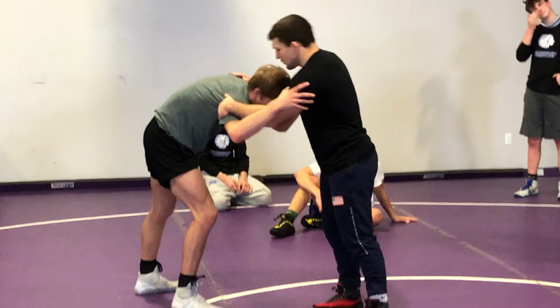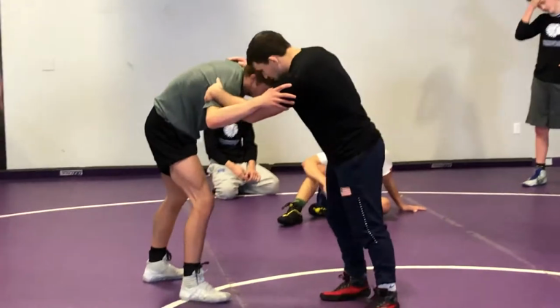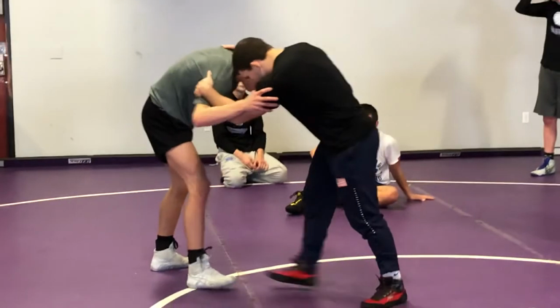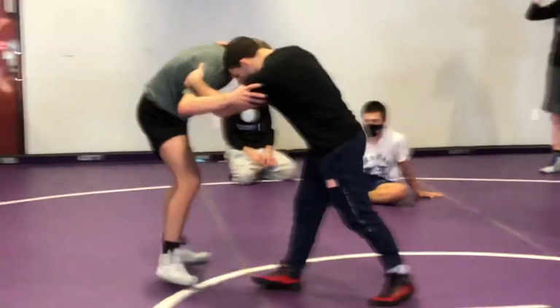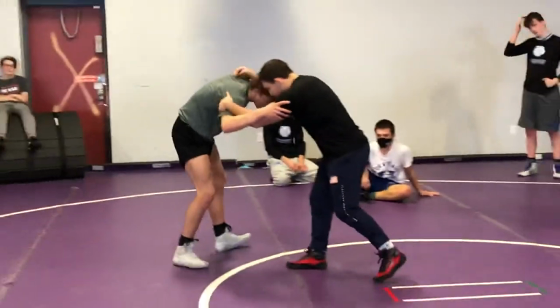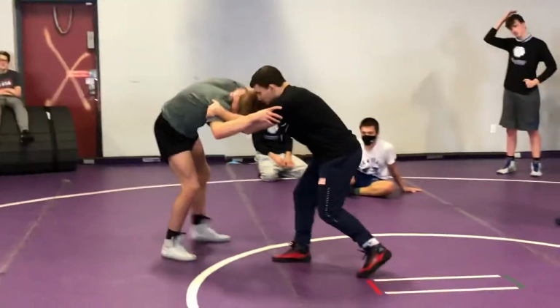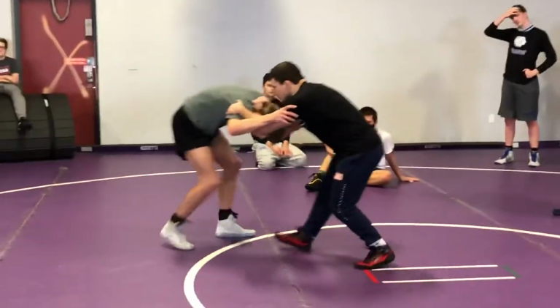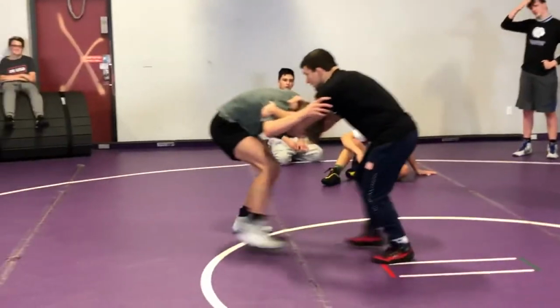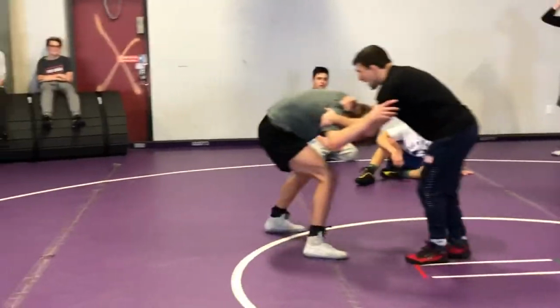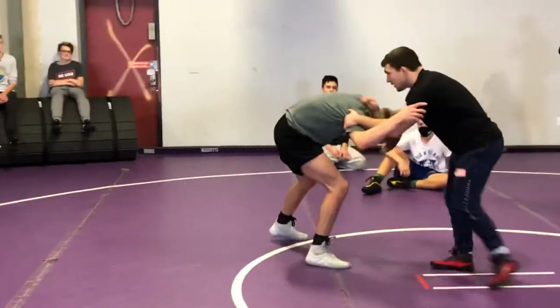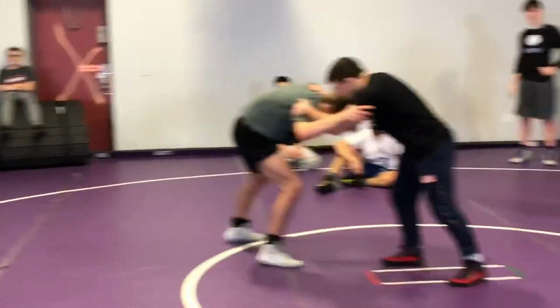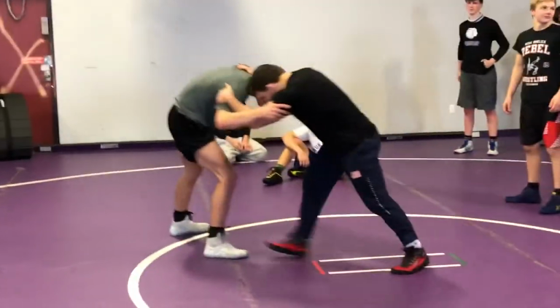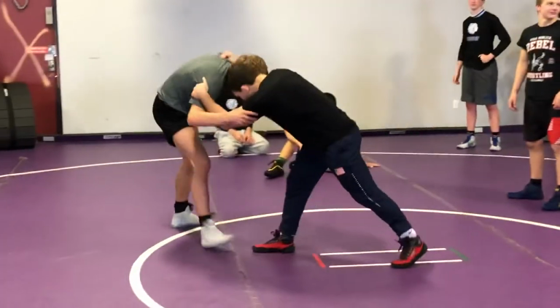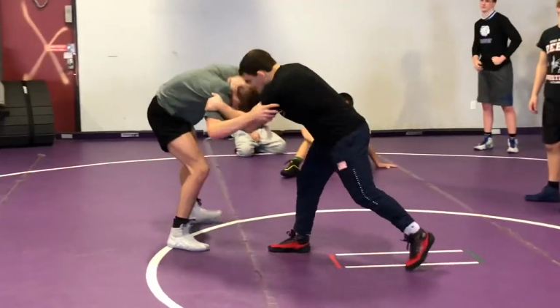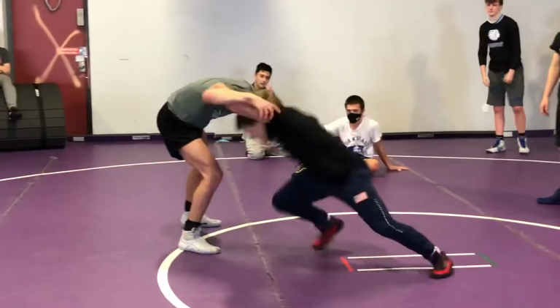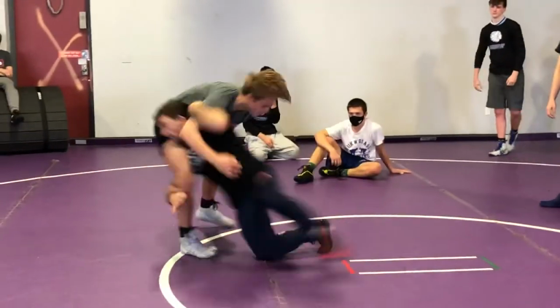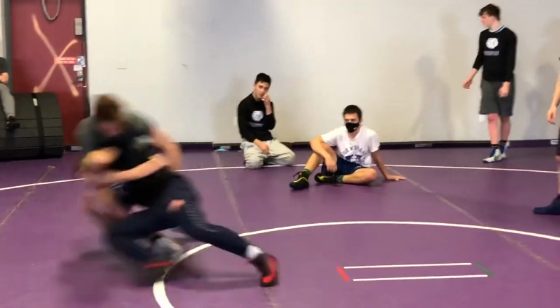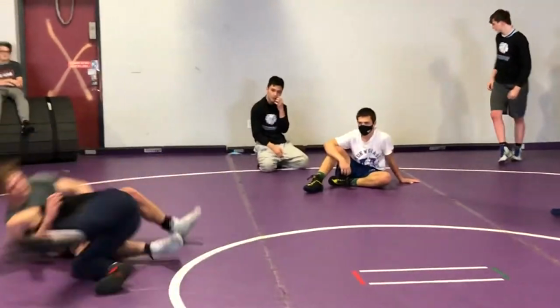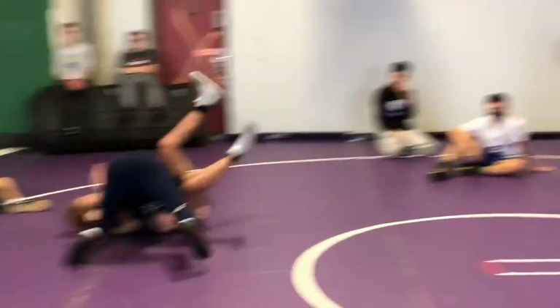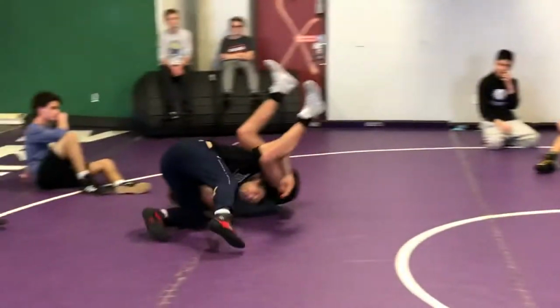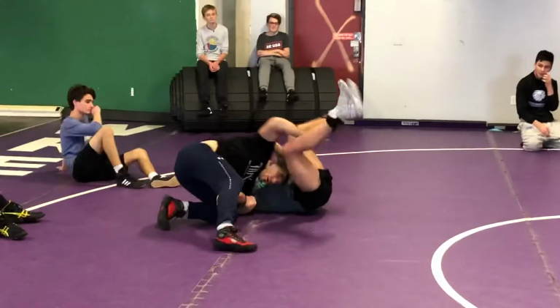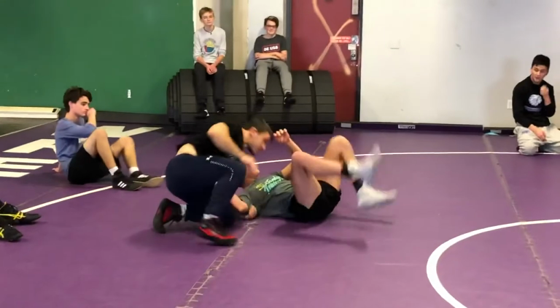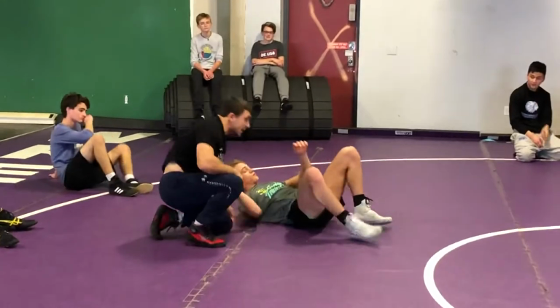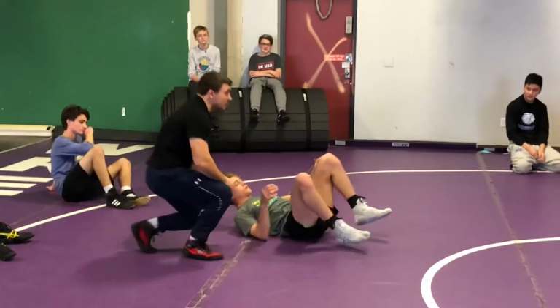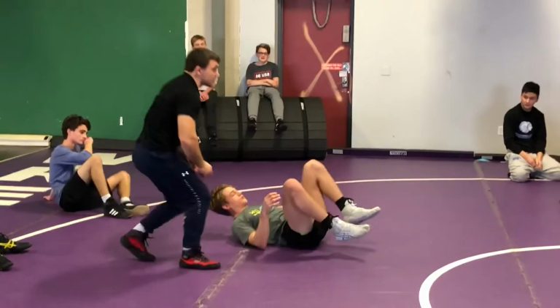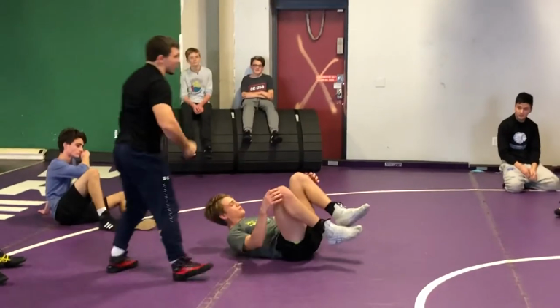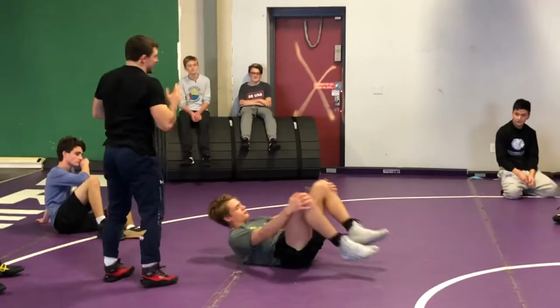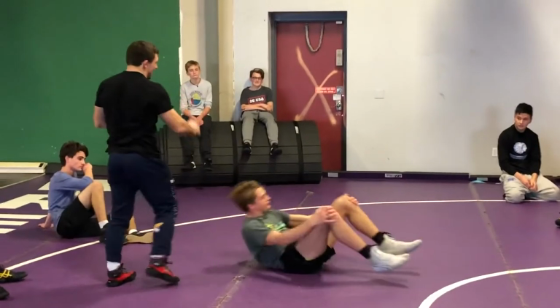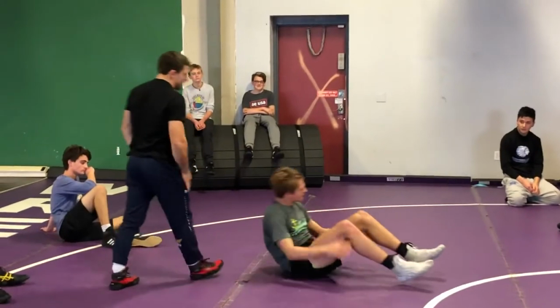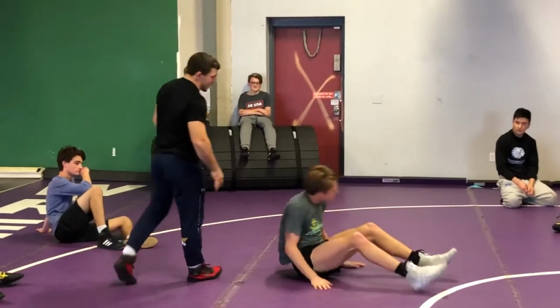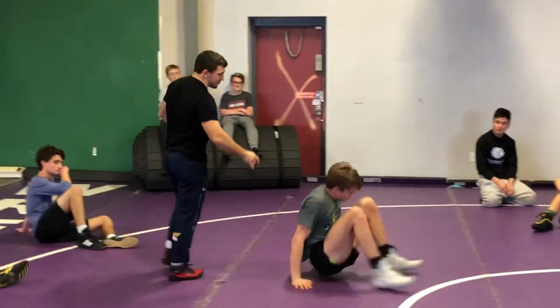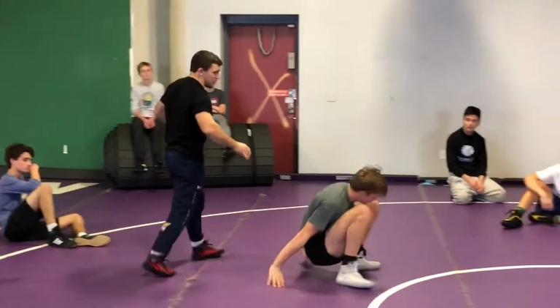So here, what I like to do — I like to pull on the head. I like to pull on the head a little bit. Now it's slow. So just work on that set up to it.